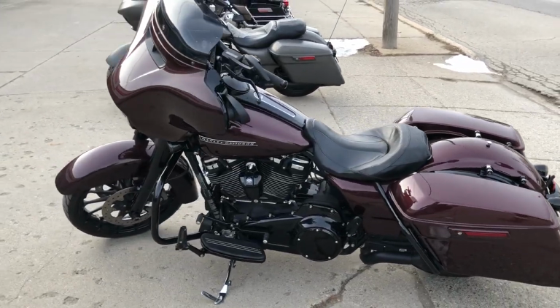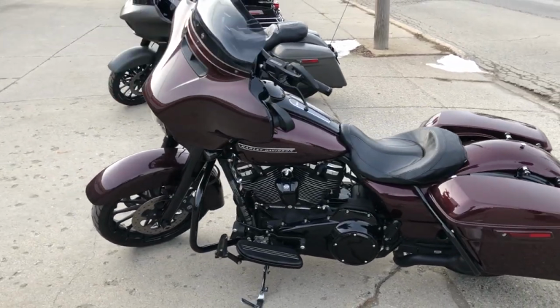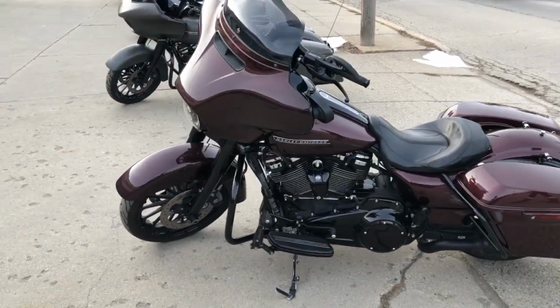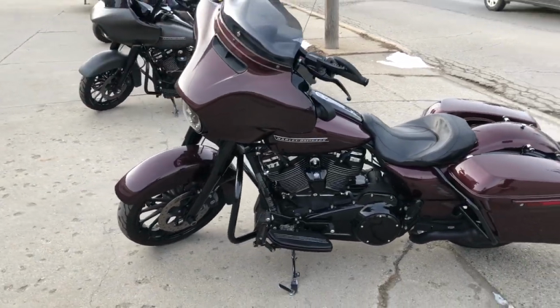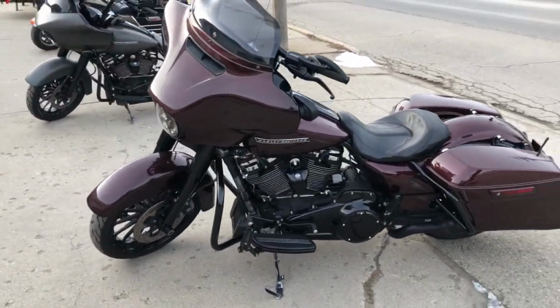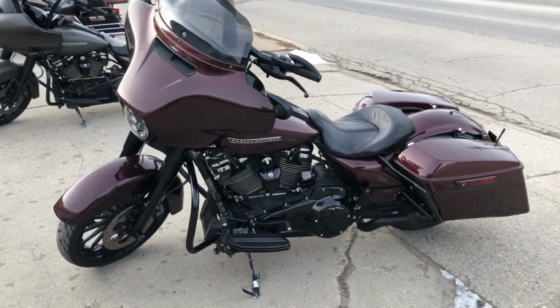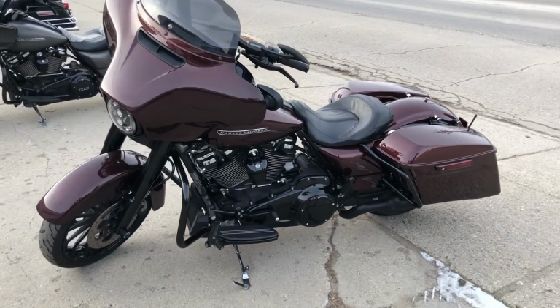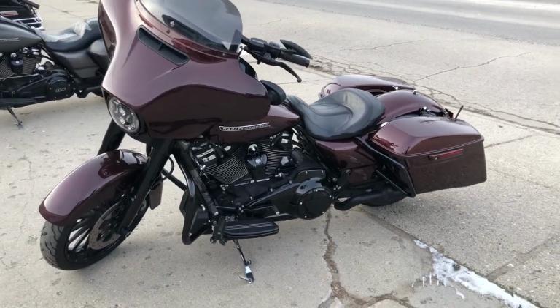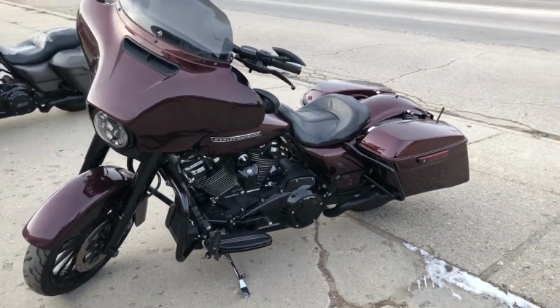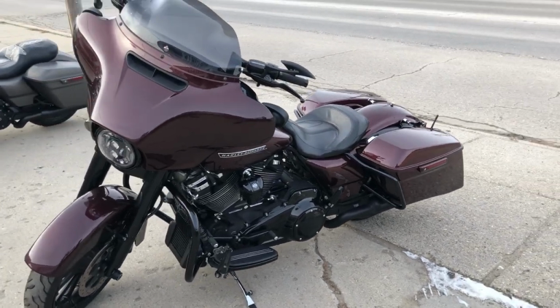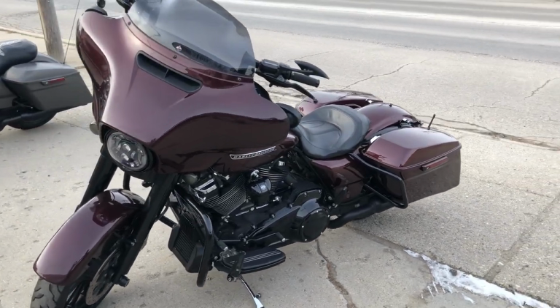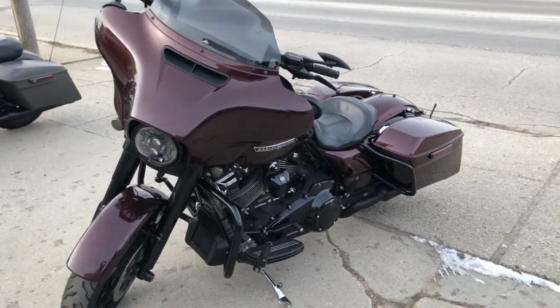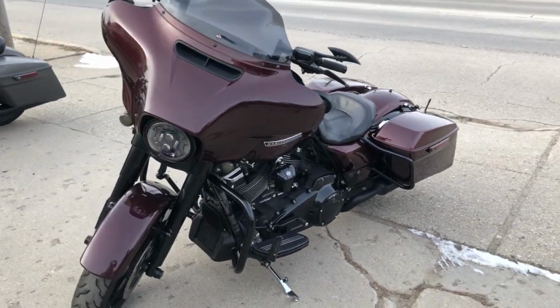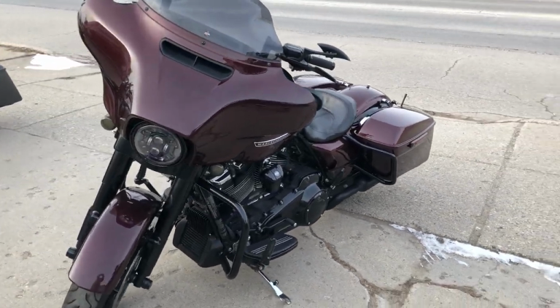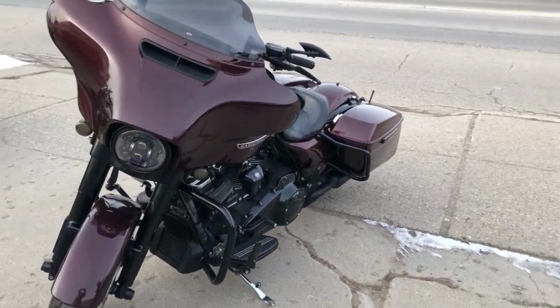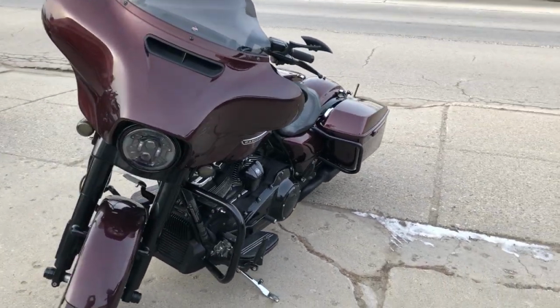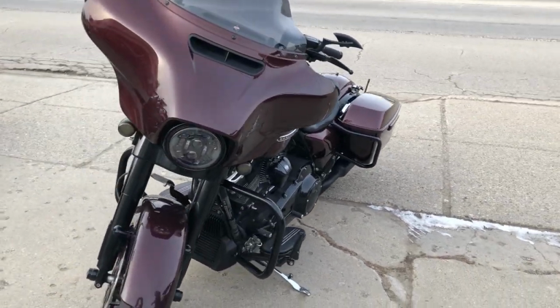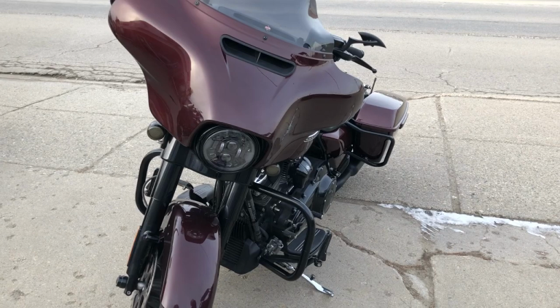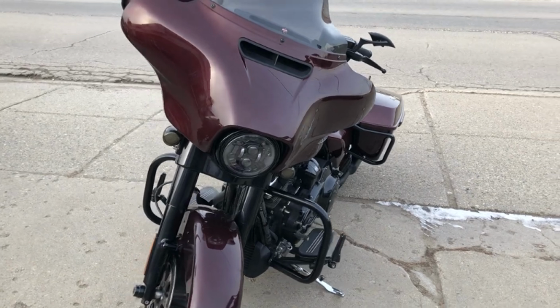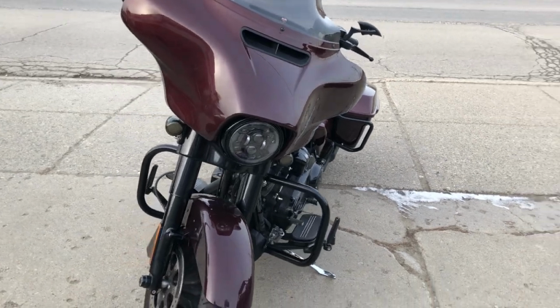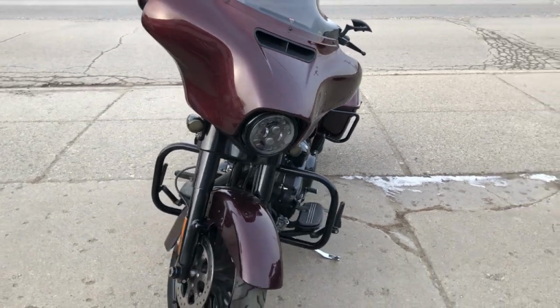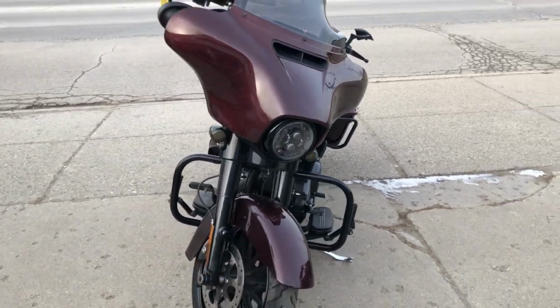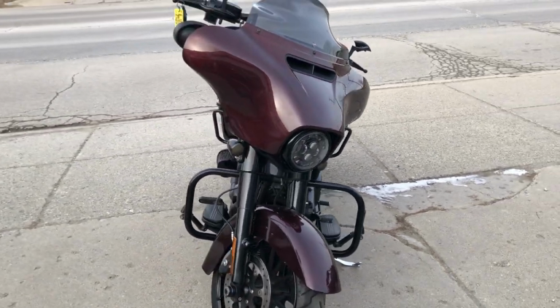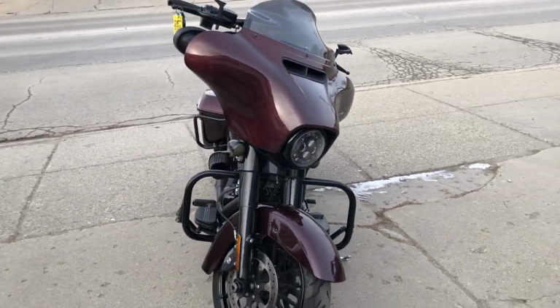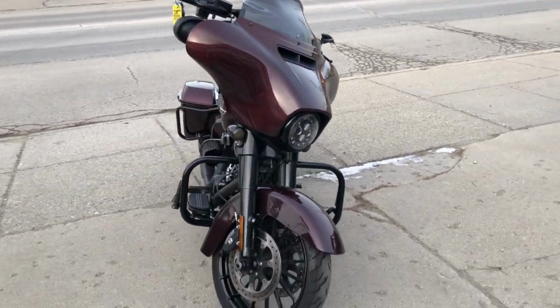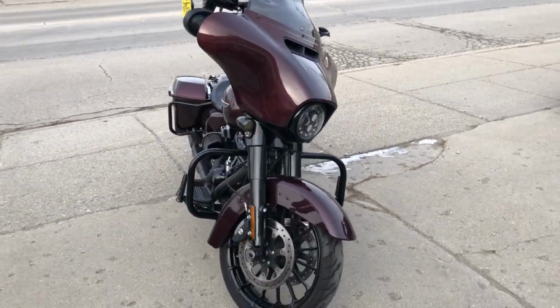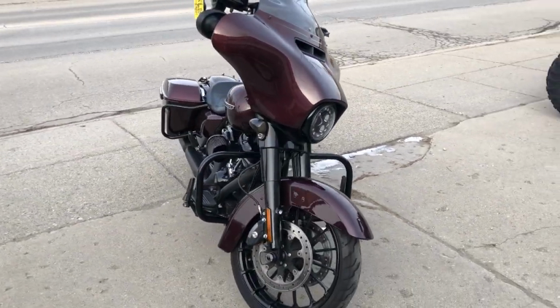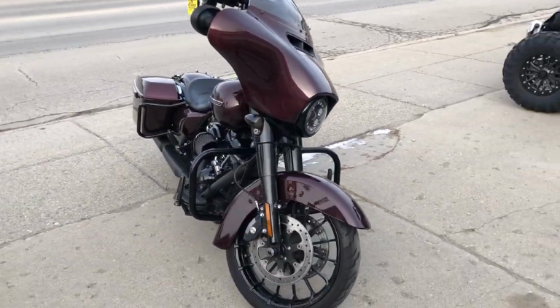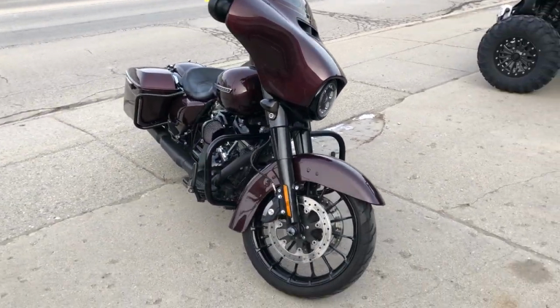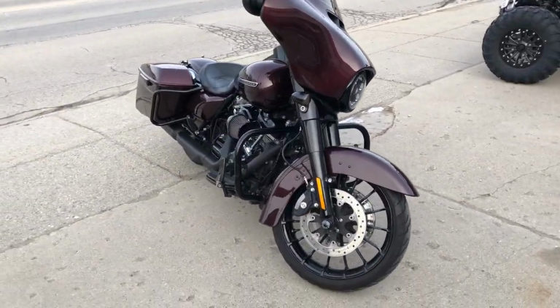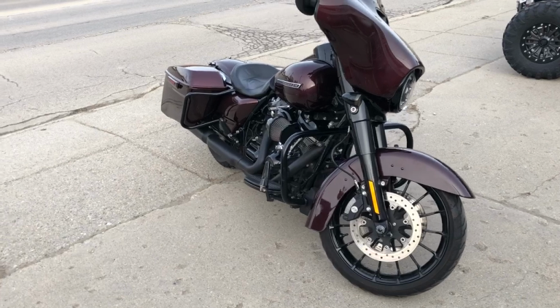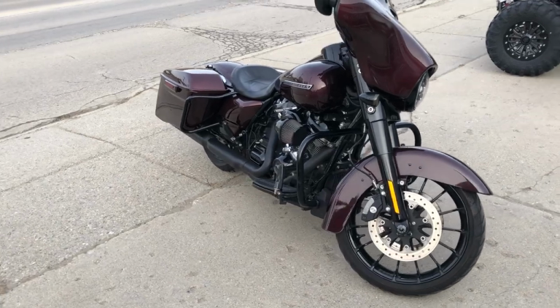This is OneShark Street Glide Special. Runs strong, everything works and needs nothing. Just had service at the dealership — inspect it, all fluids changed, certified, and there's a warranty available. Buy this one with confidence.